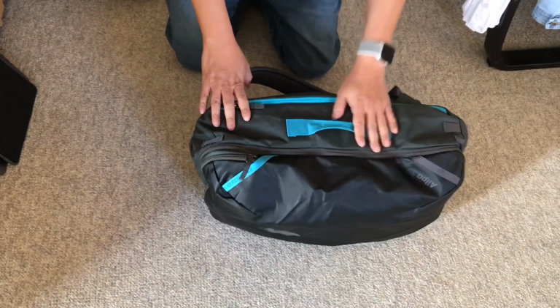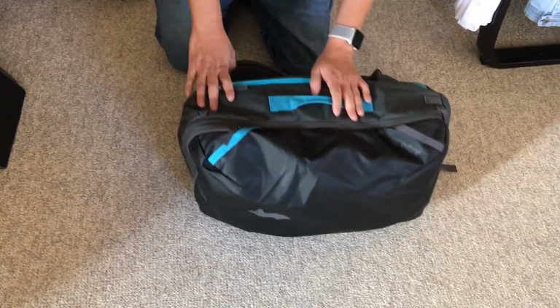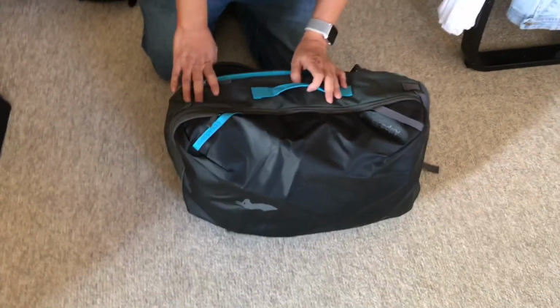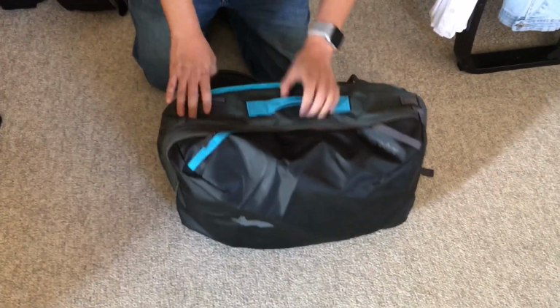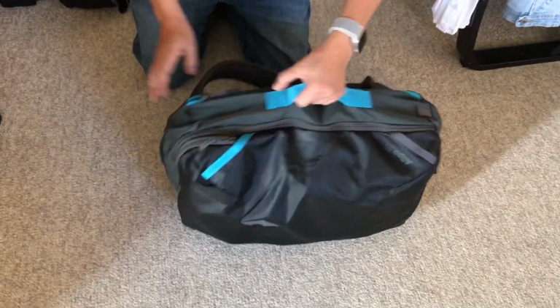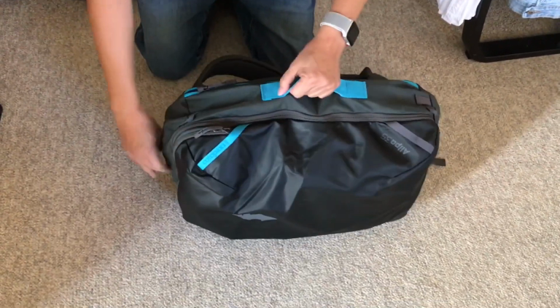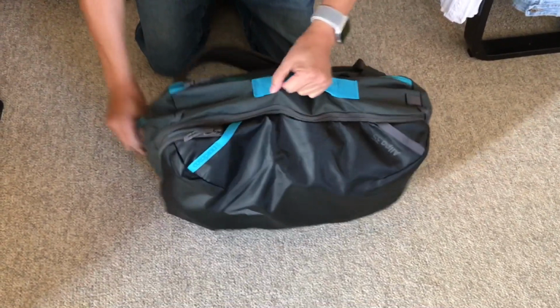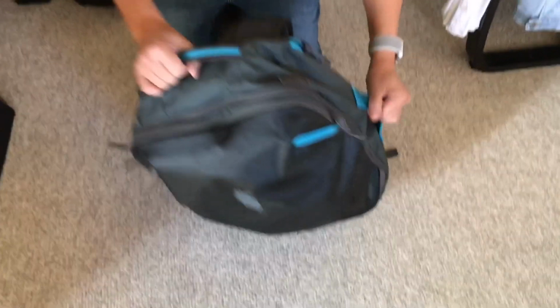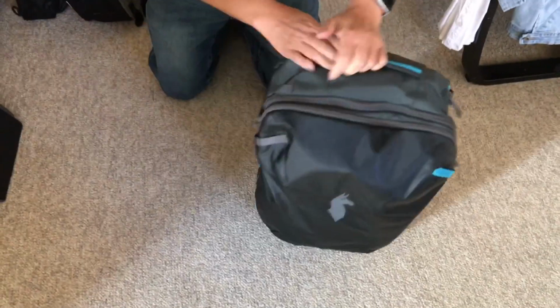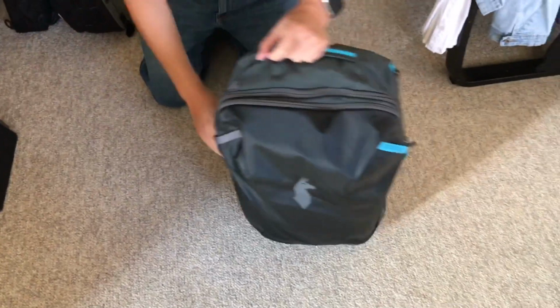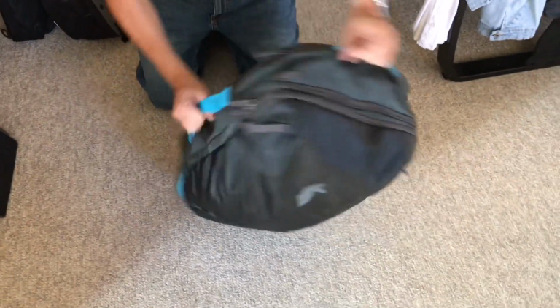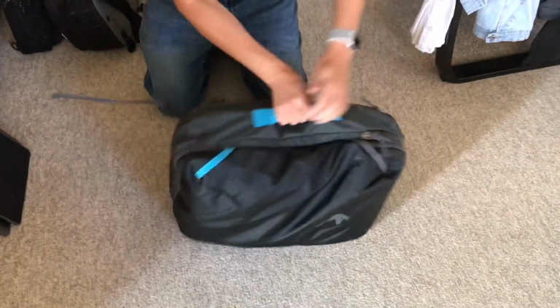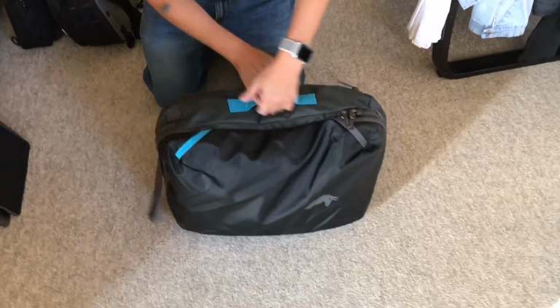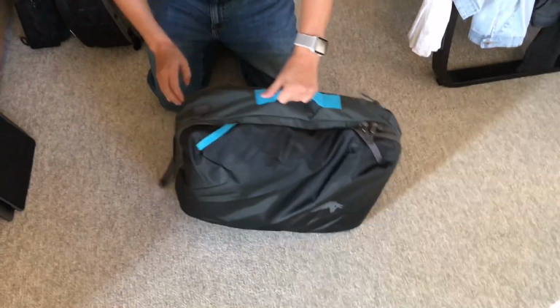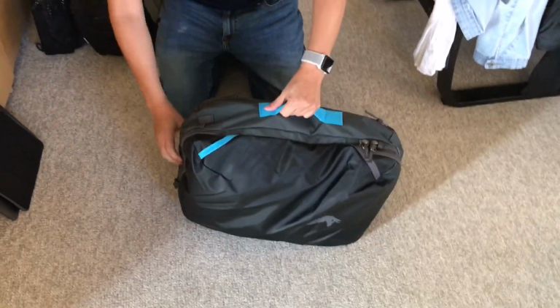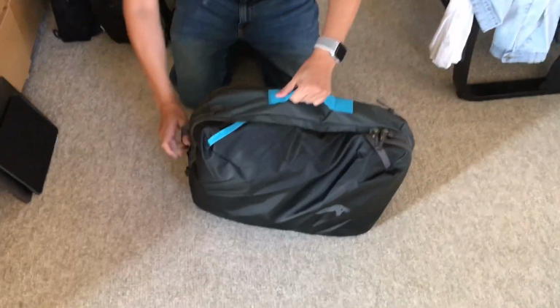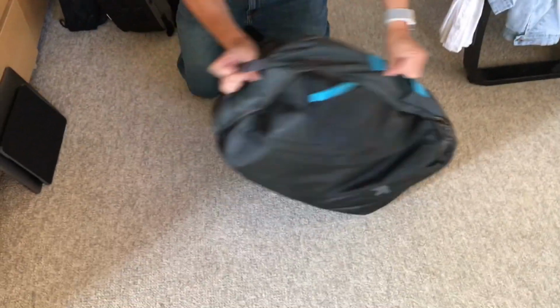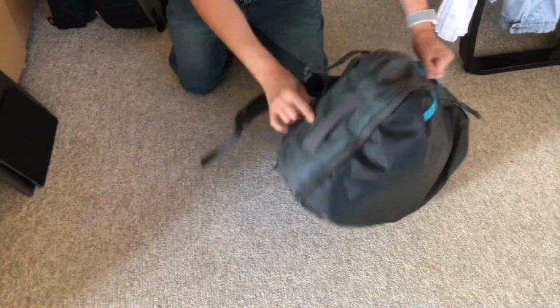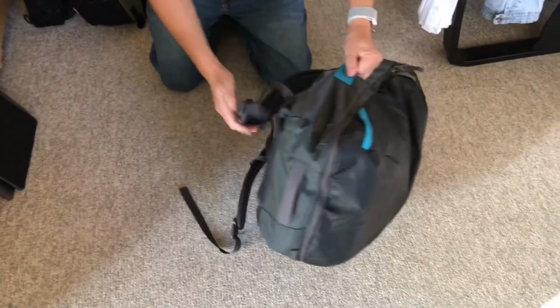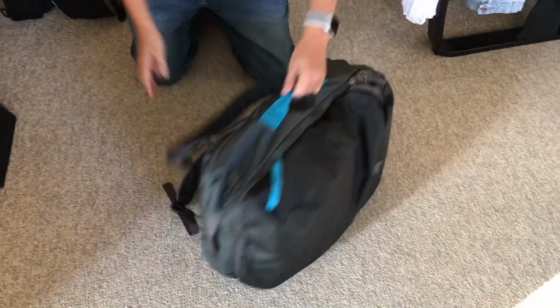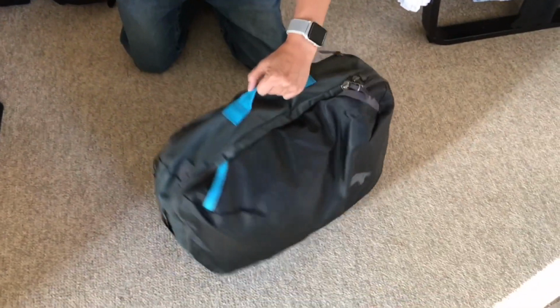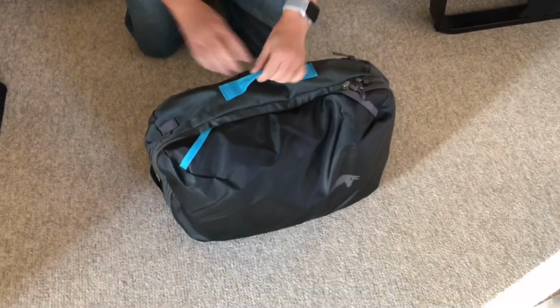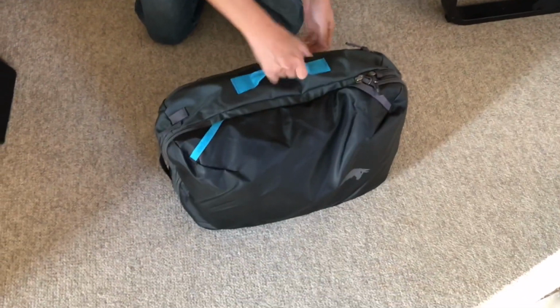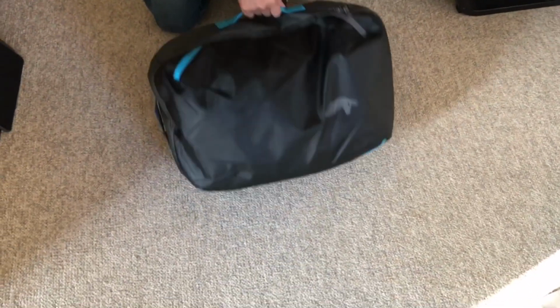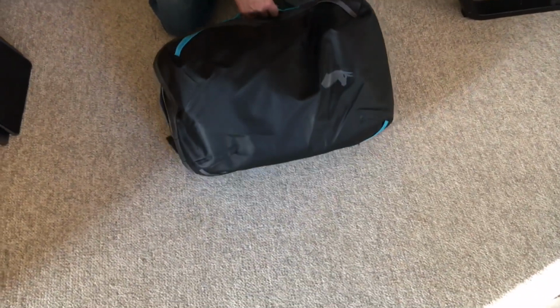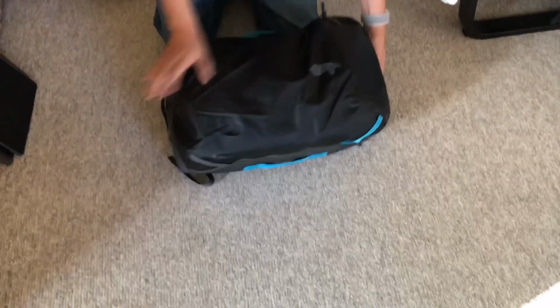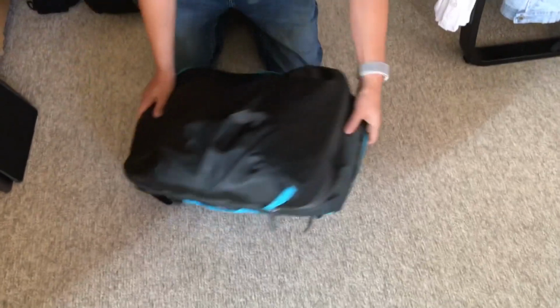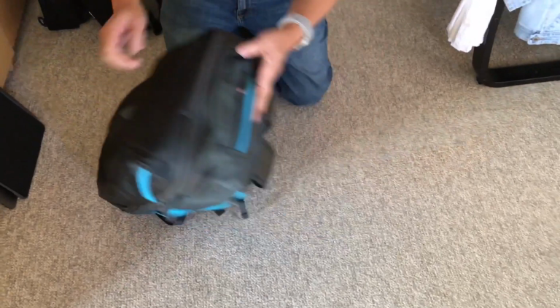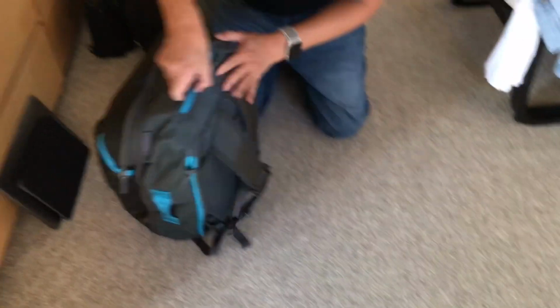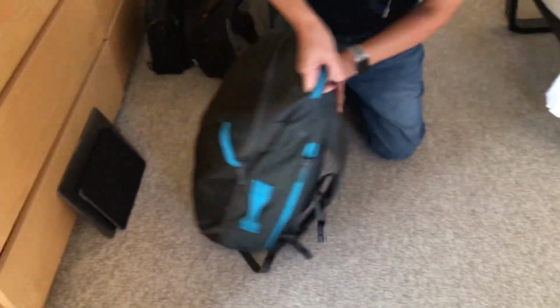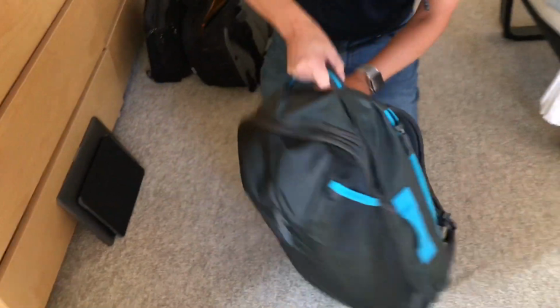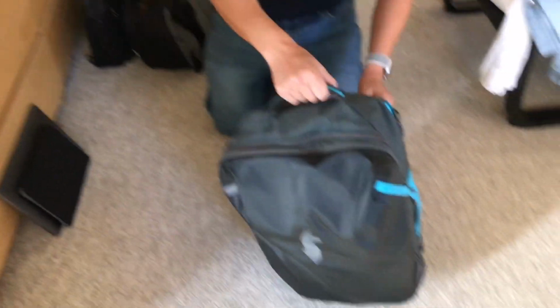The back is very well thought out. There are full handles on all sides including the bottom, which makes grabbing it out of overhead bins or a trunk very easy.